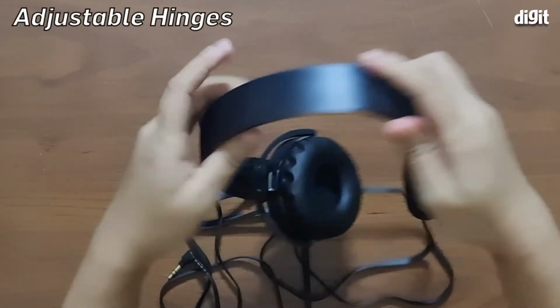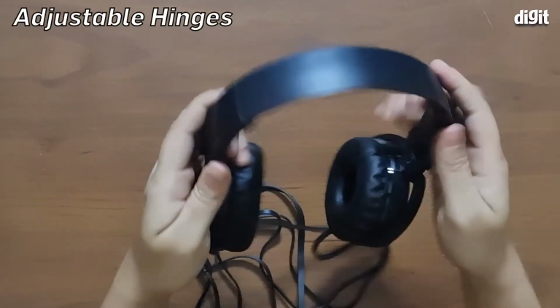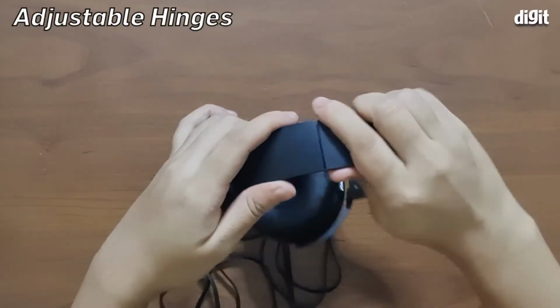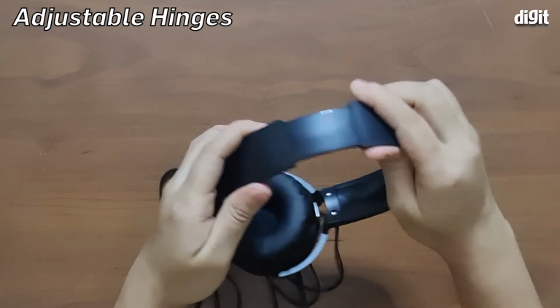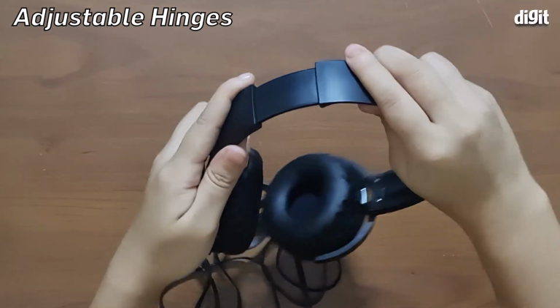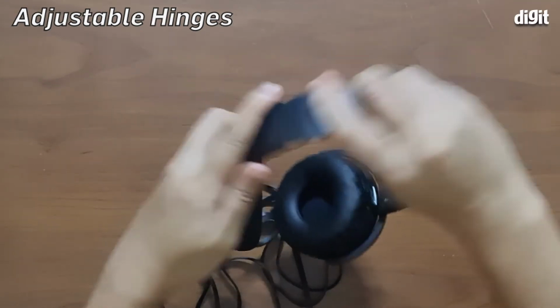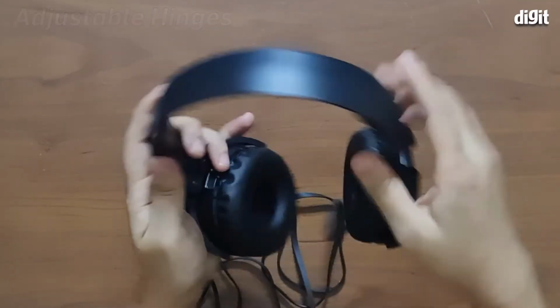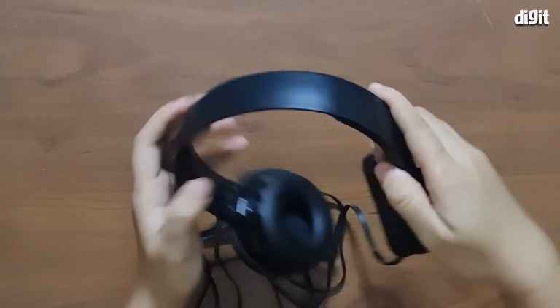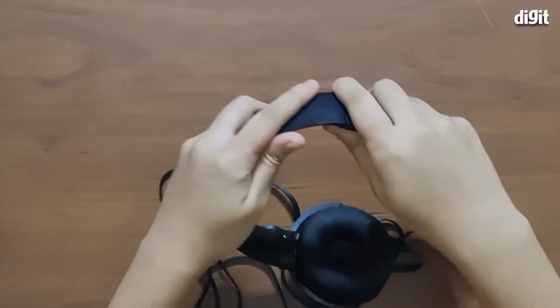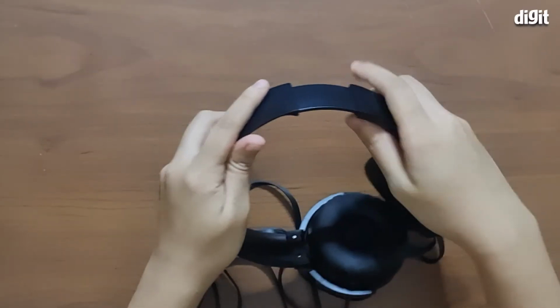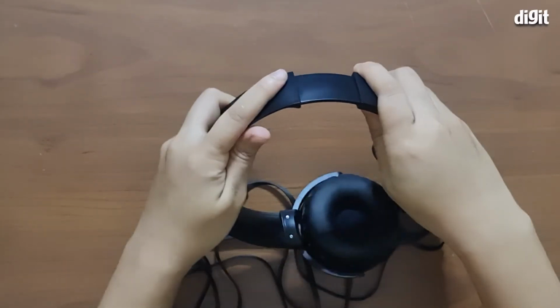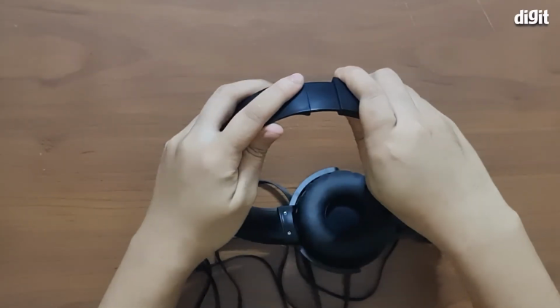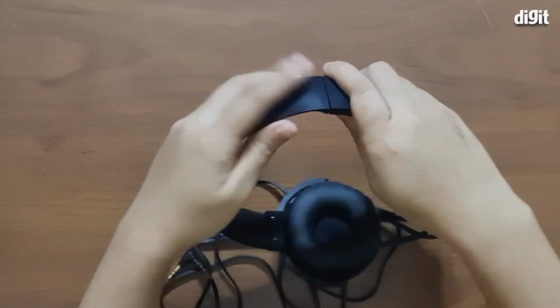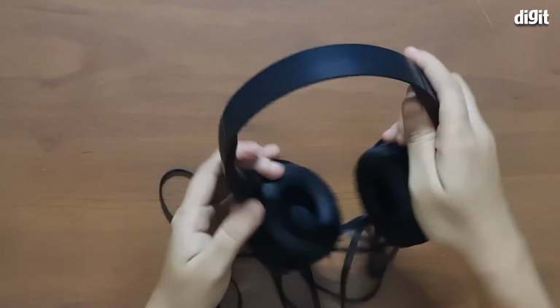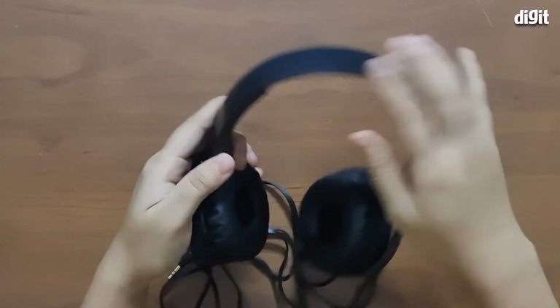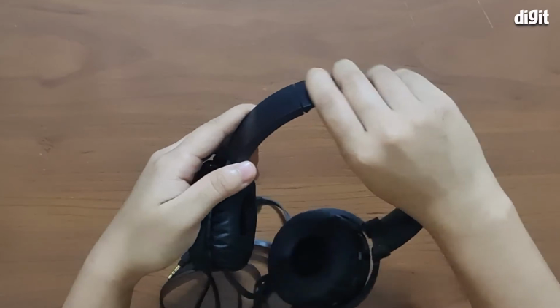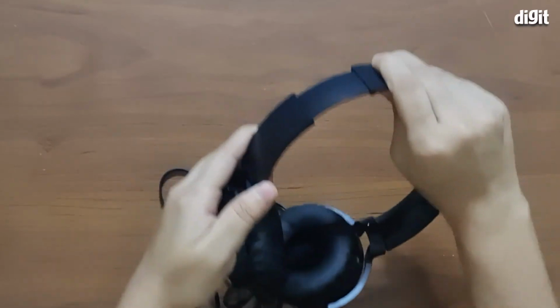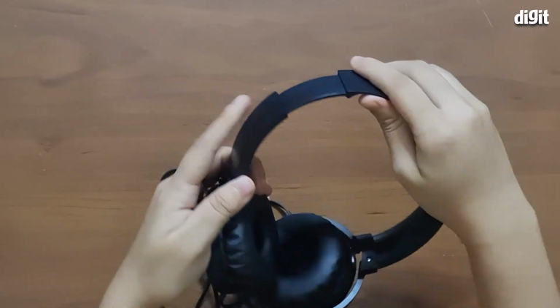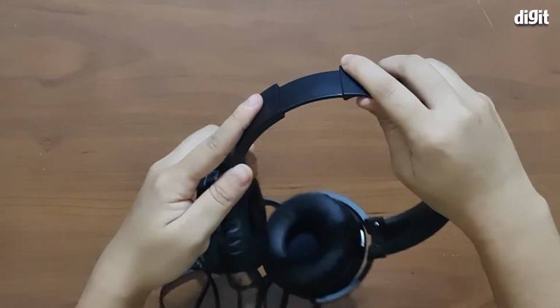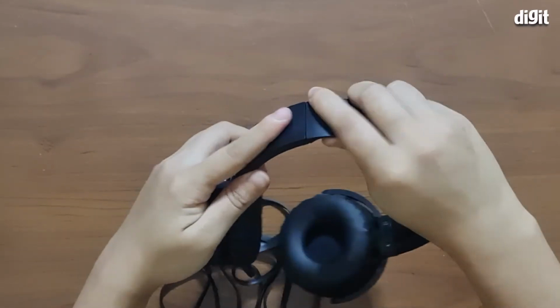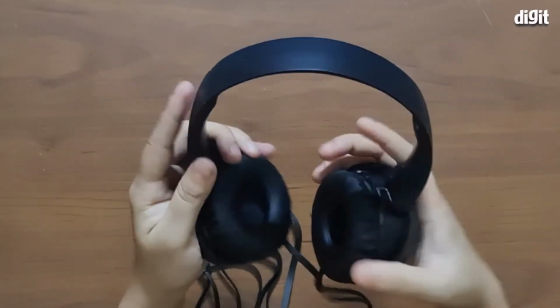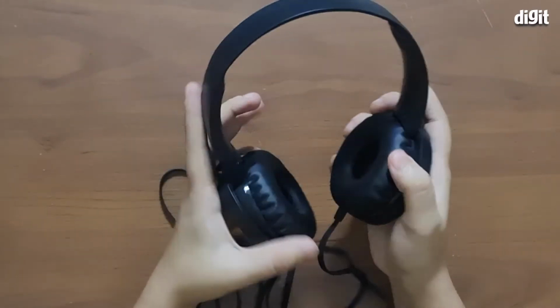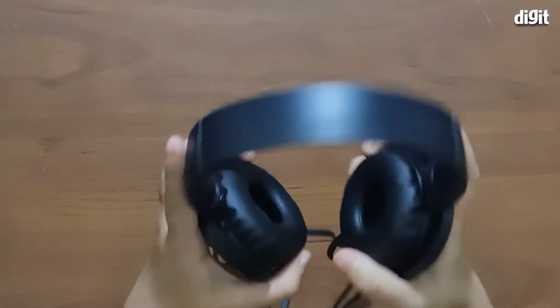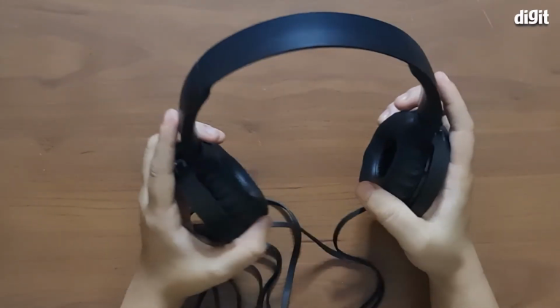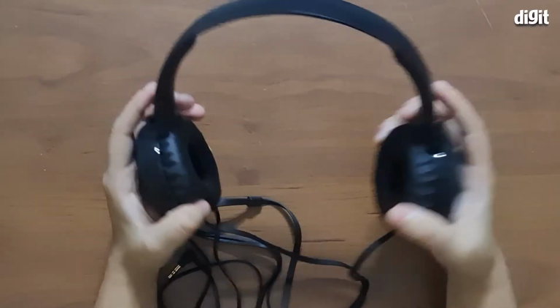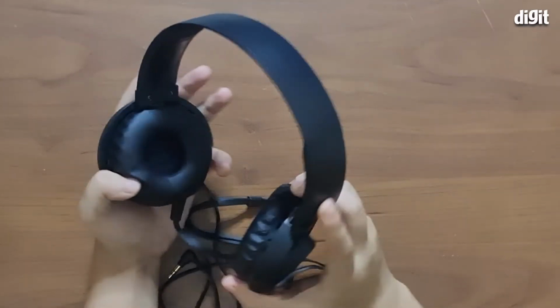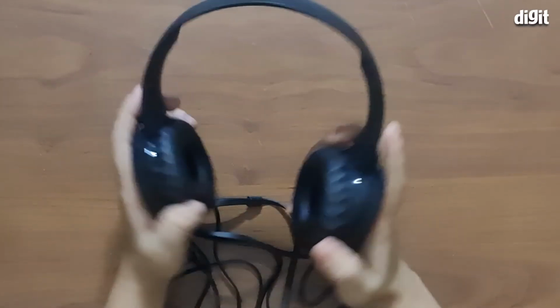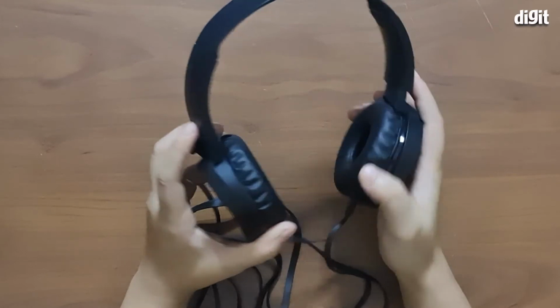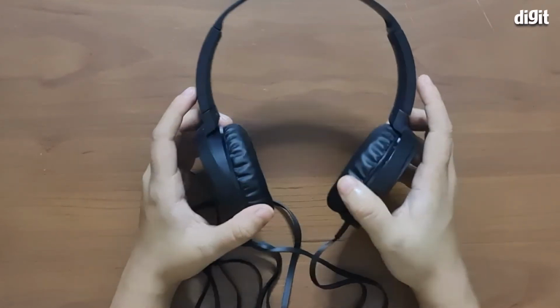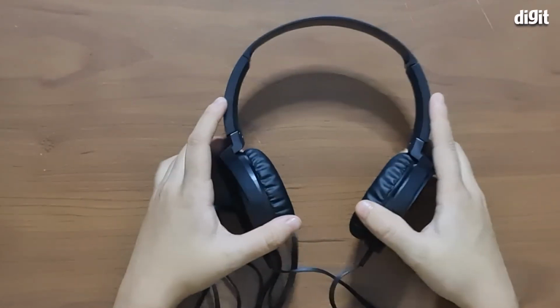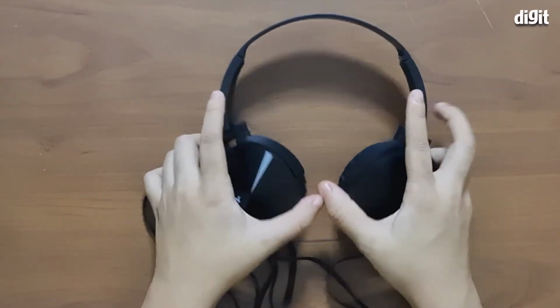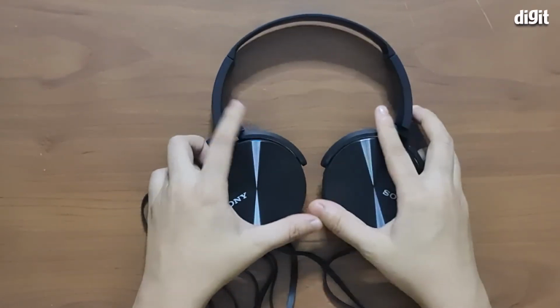The fifth feature of these headphones is that they come with pretty good extension at the sides — this is the headband extension. This means that small-sized heads and even large-sized heads can easily fit in these headphones without feeling too much discomfort.